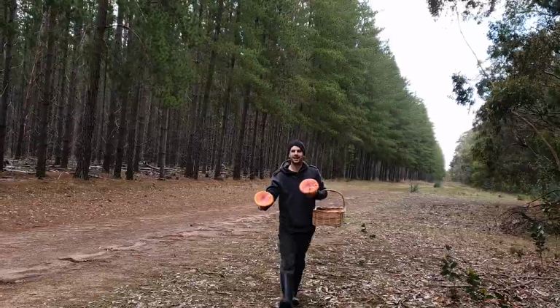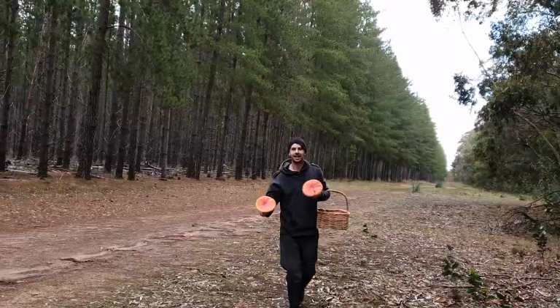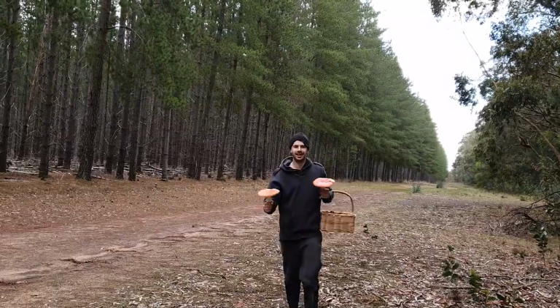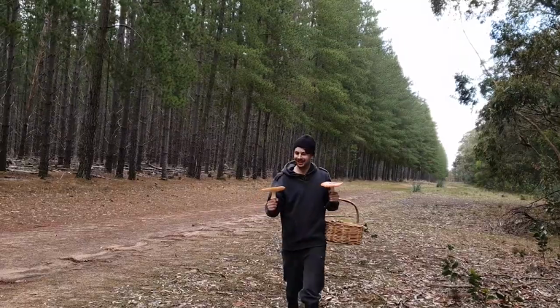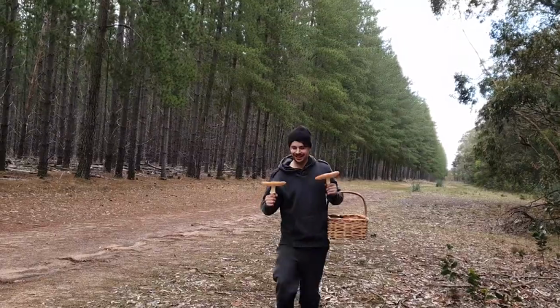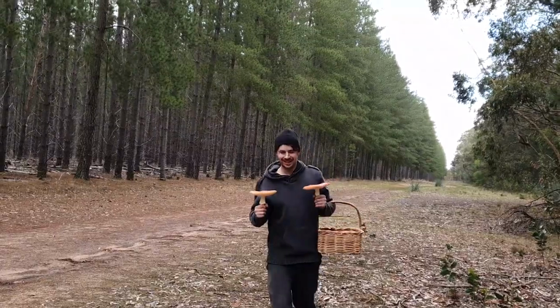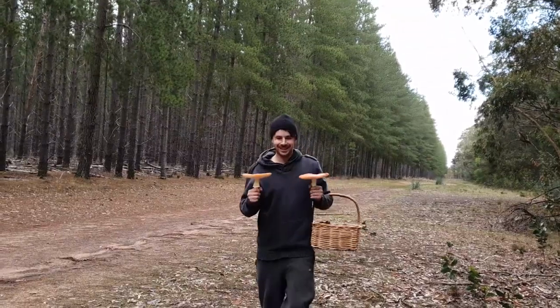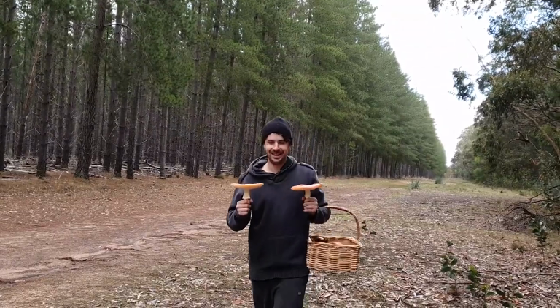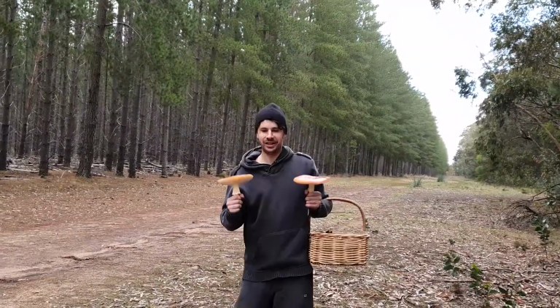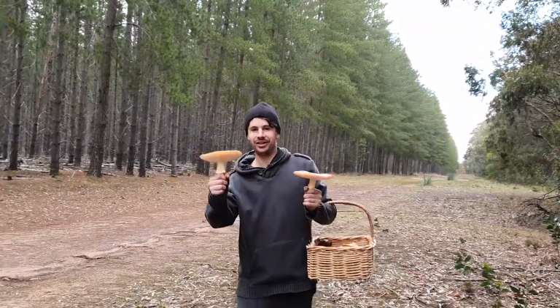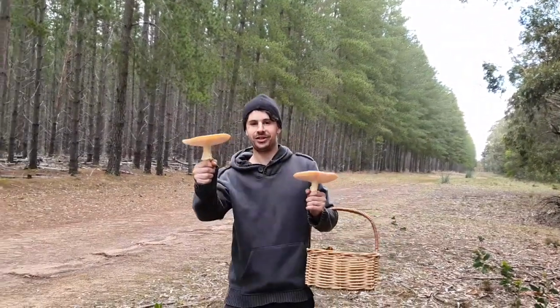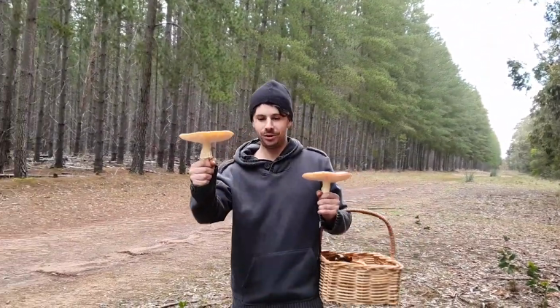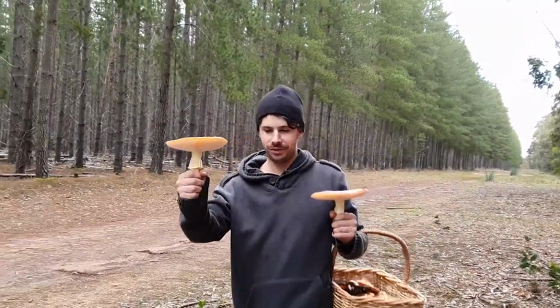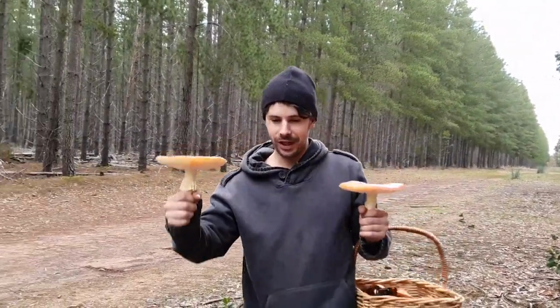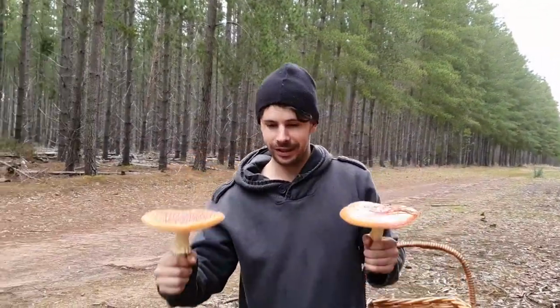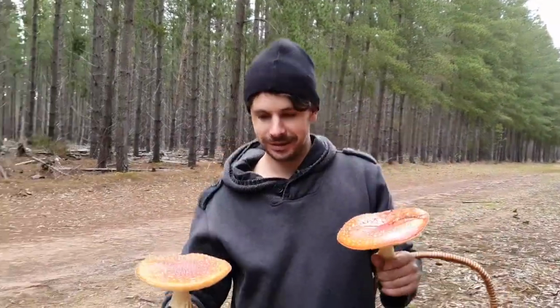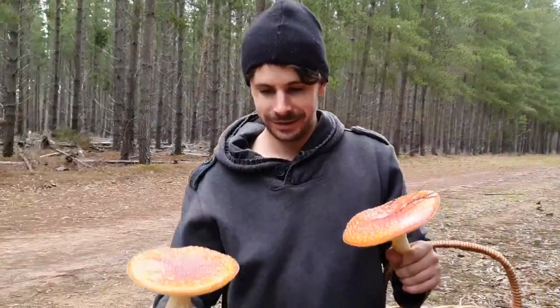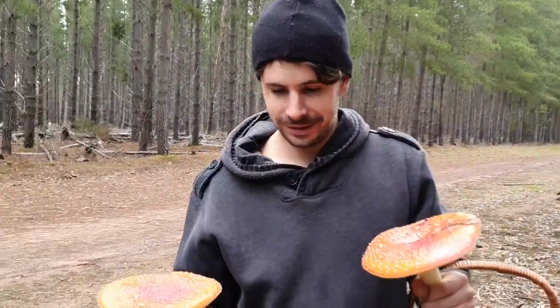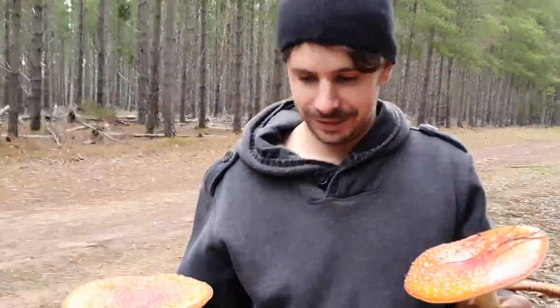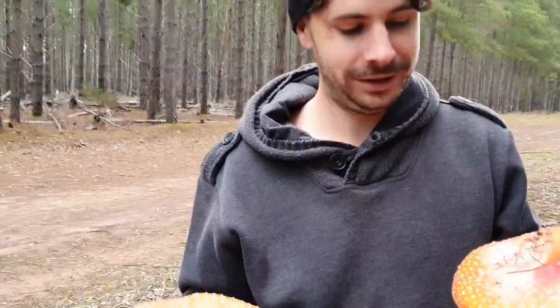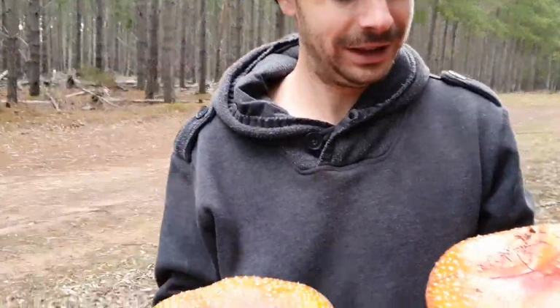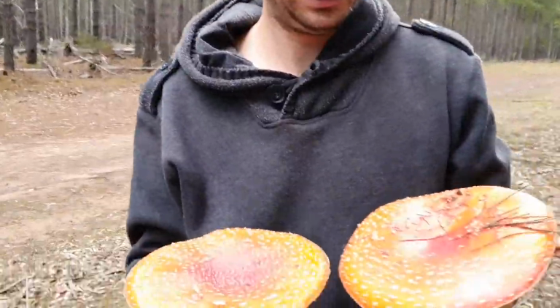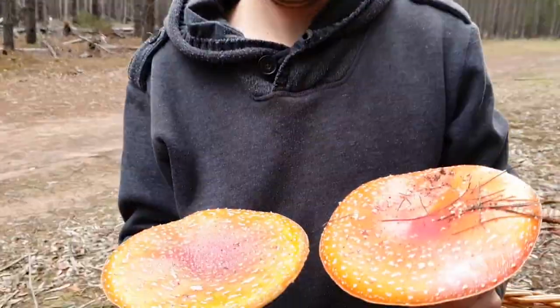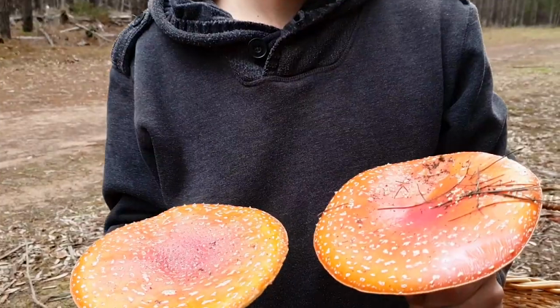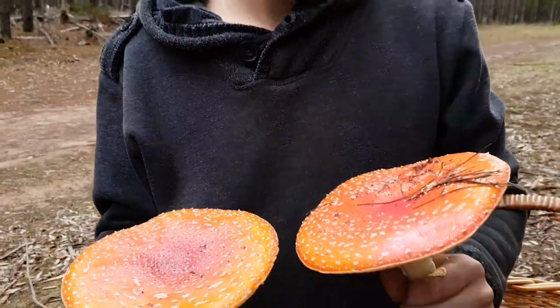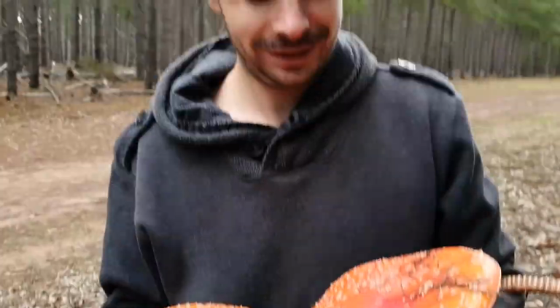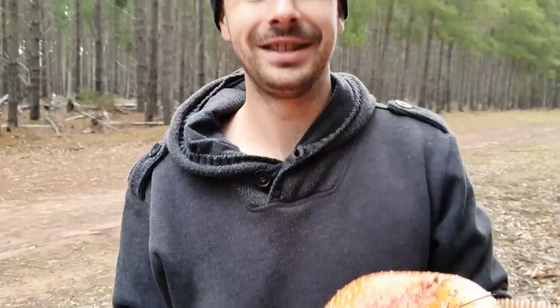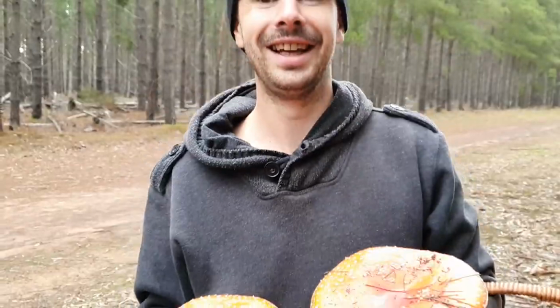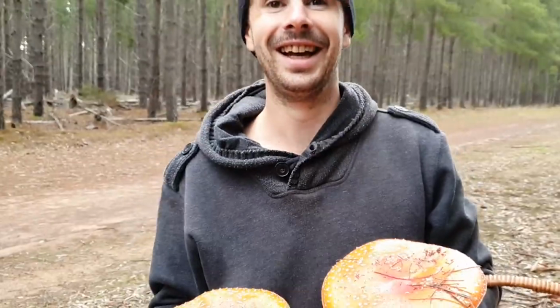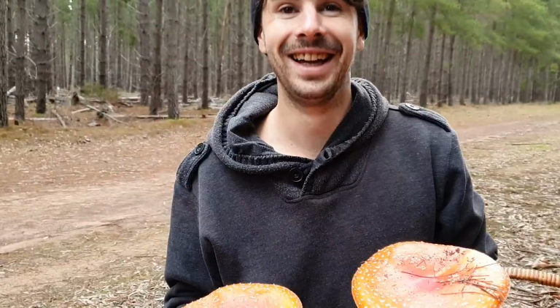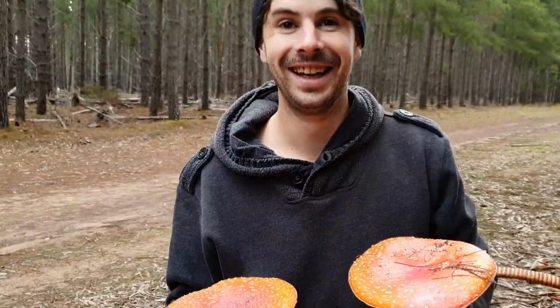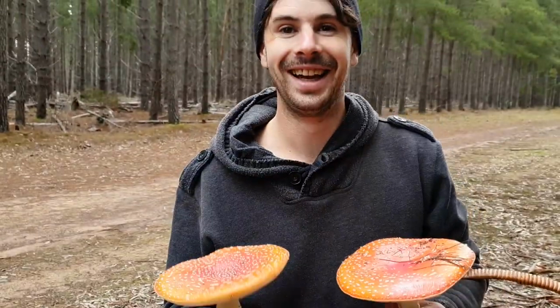And what have you found there, little fella? Sword fighting? Well perhaps not now mate — a bit later, after dinner.